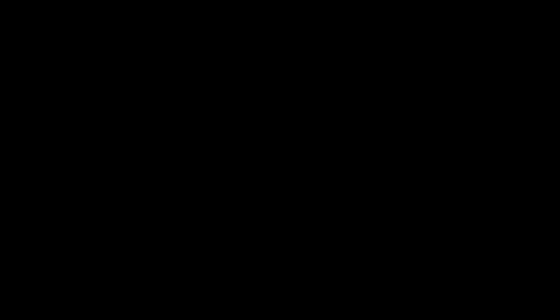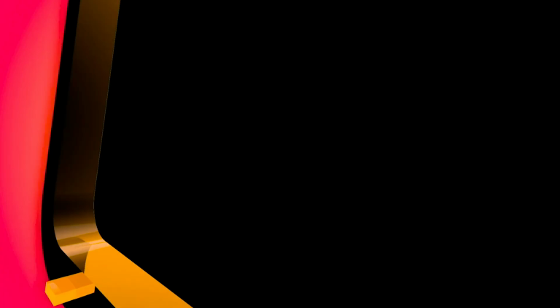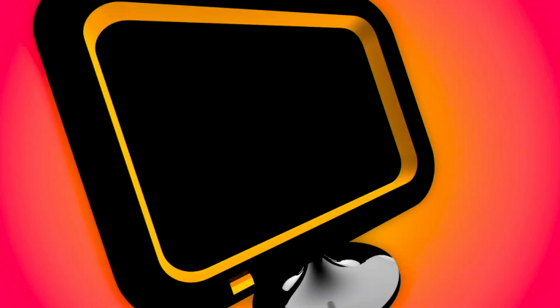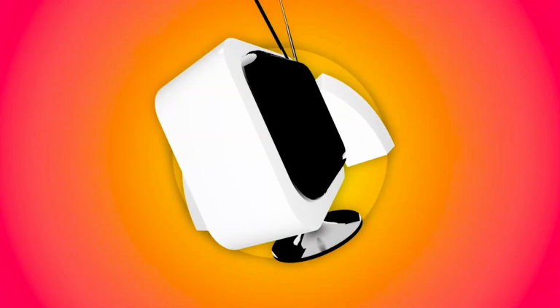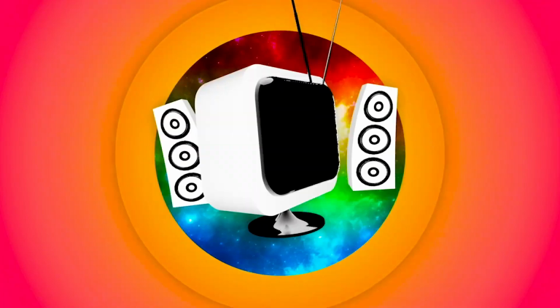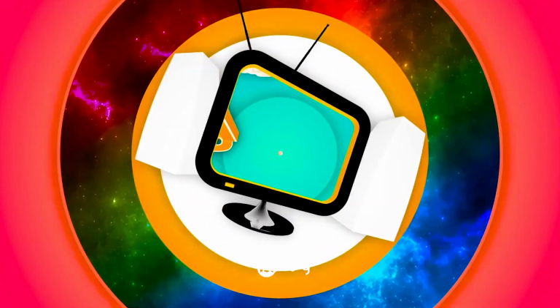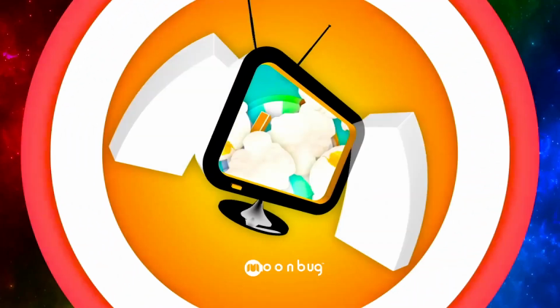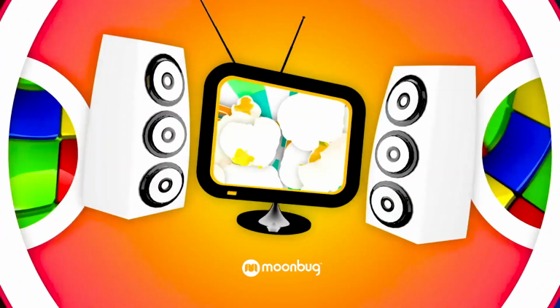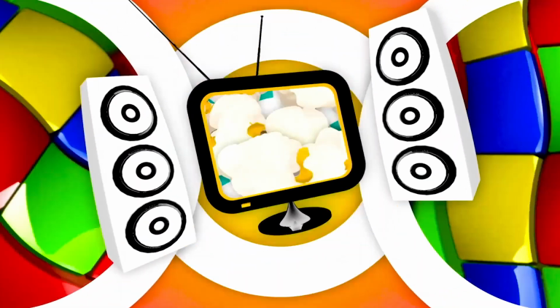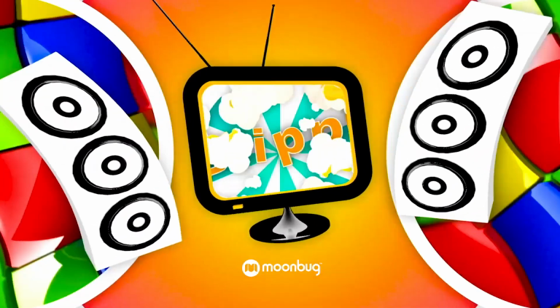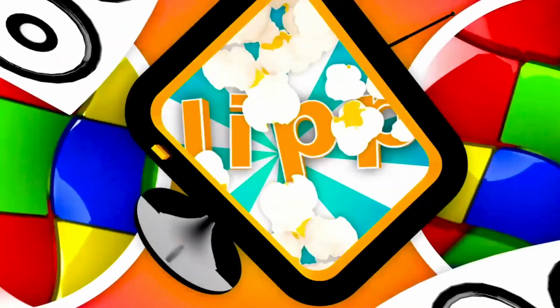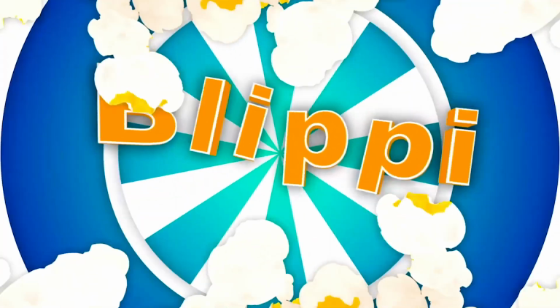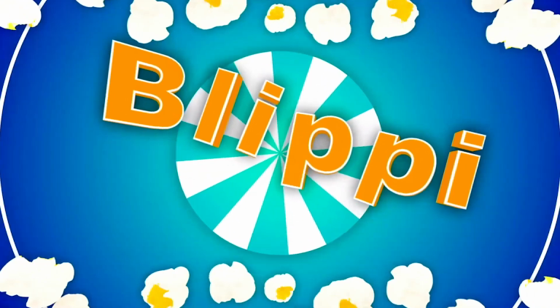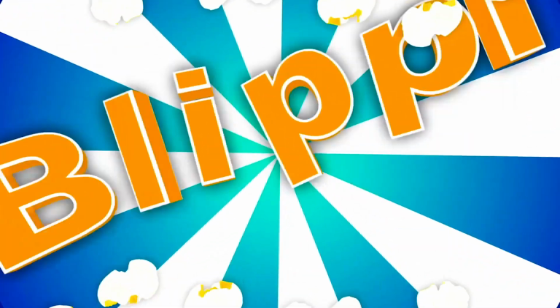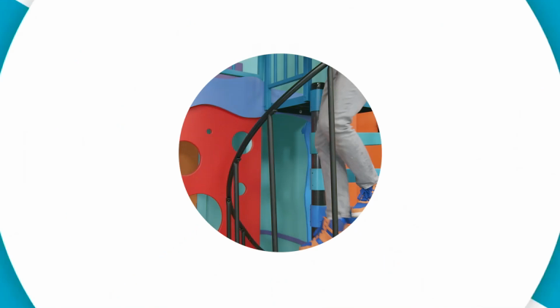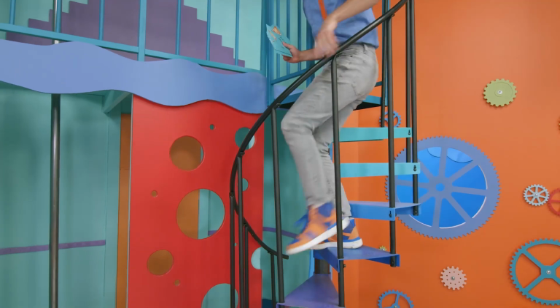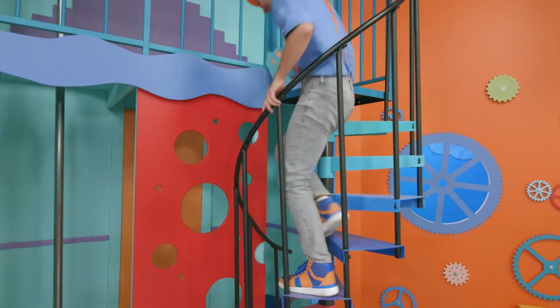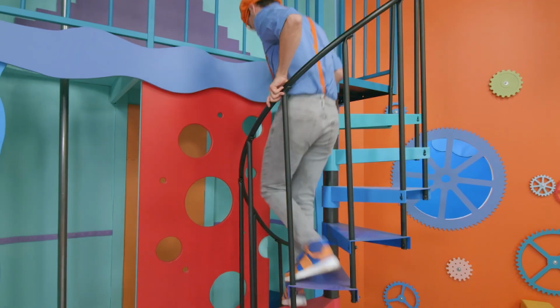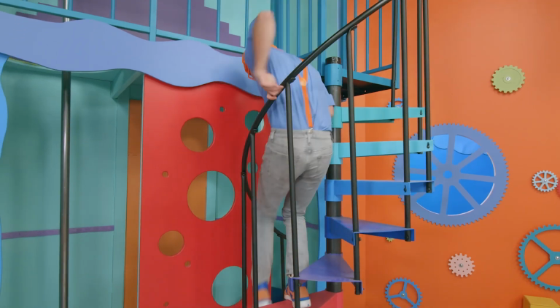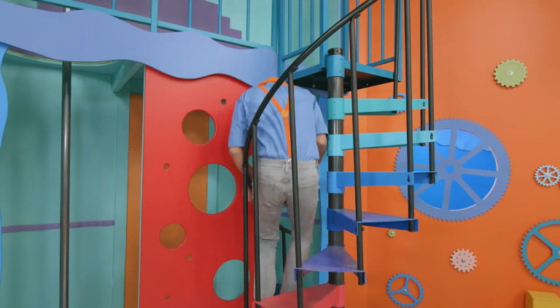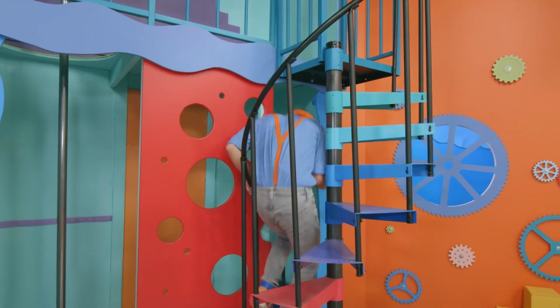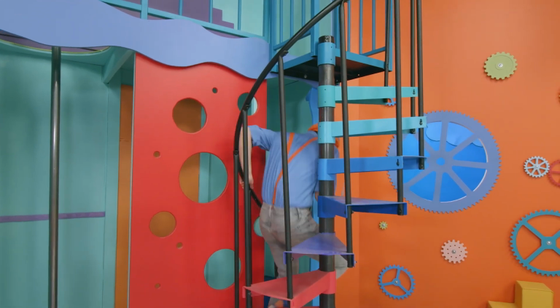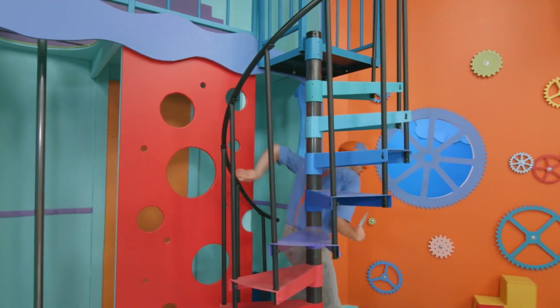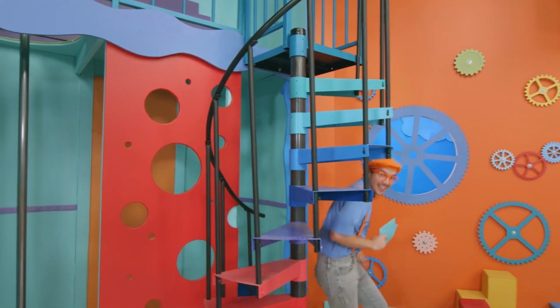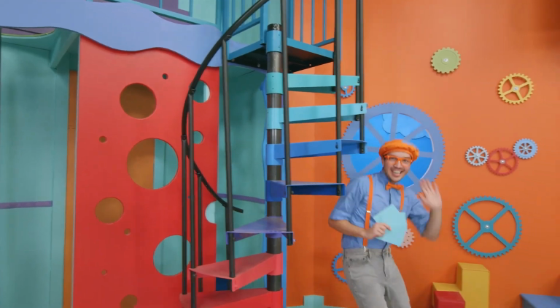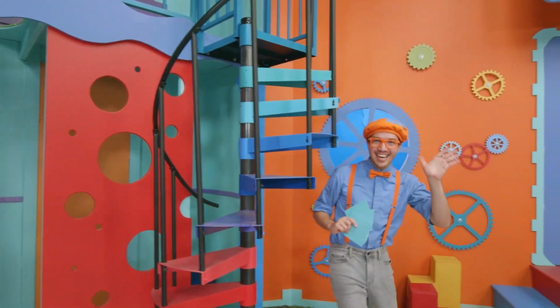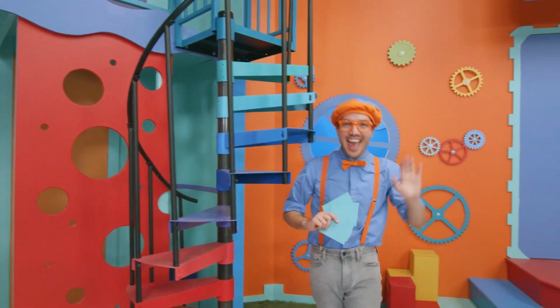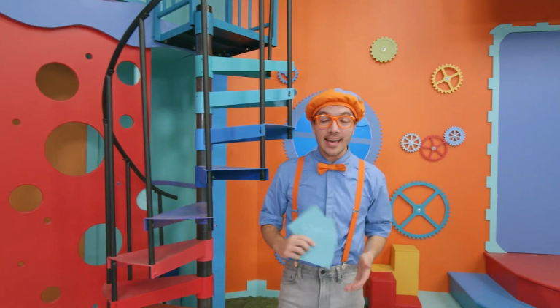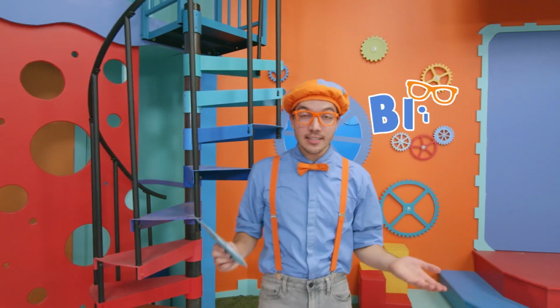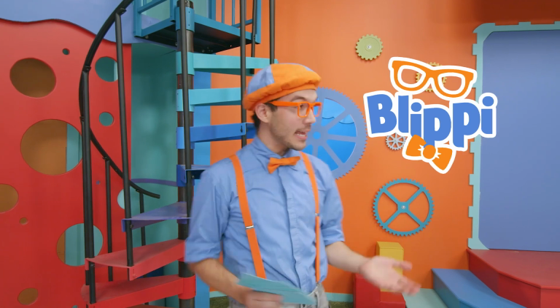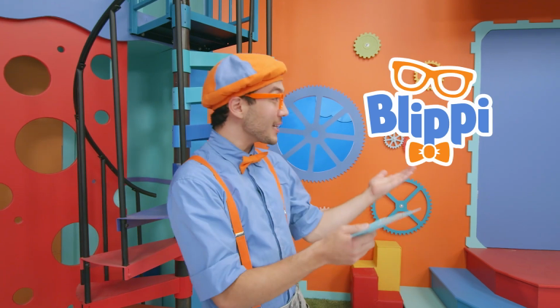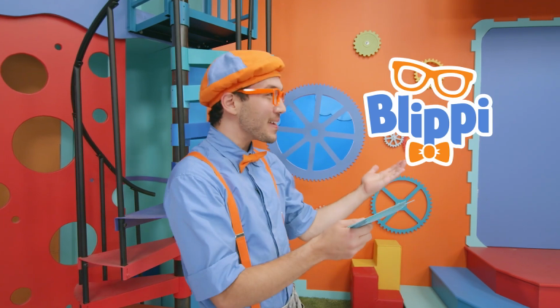So much to learn about, it'll make you want to shout, Blippi! Hey! It's me, Blippi!